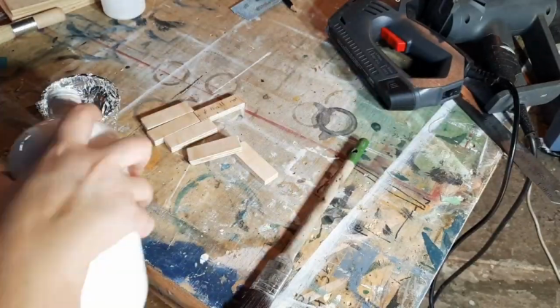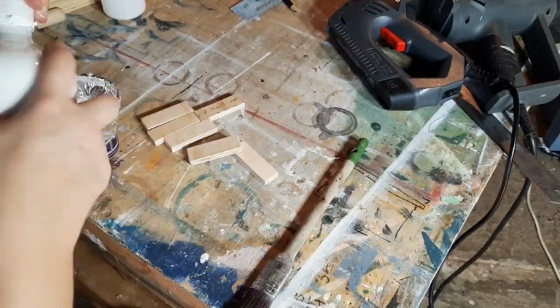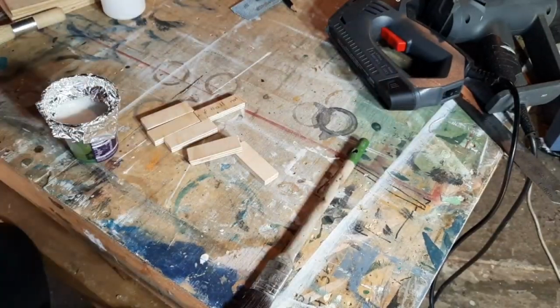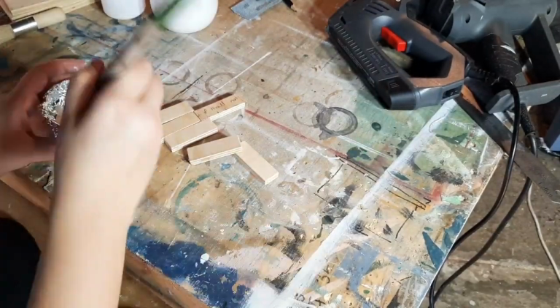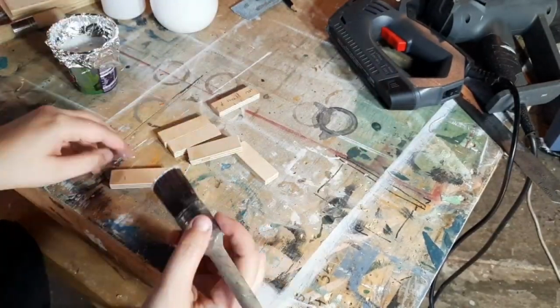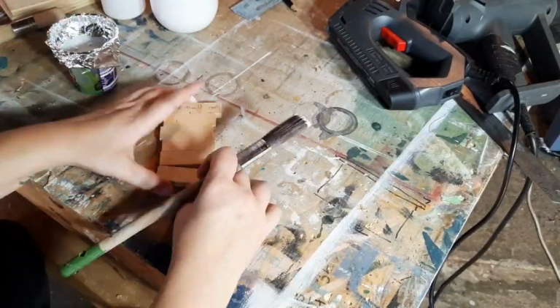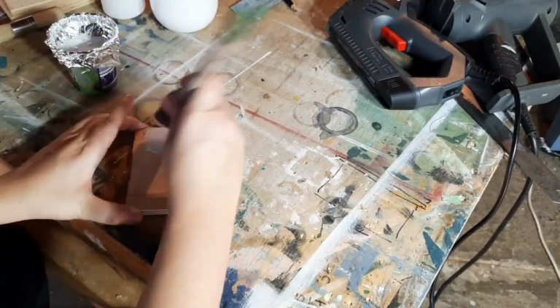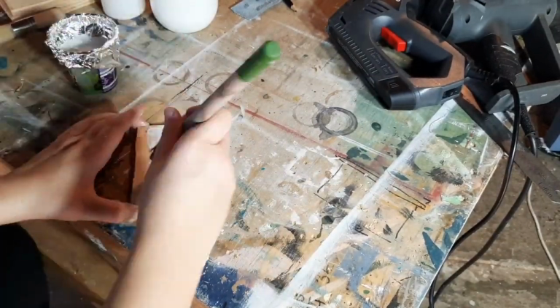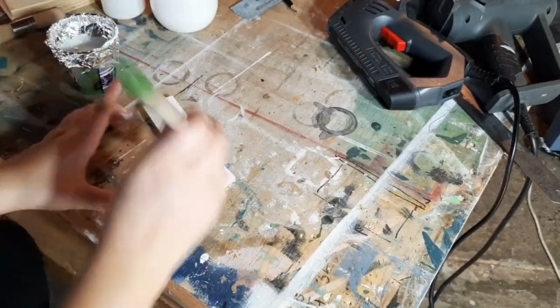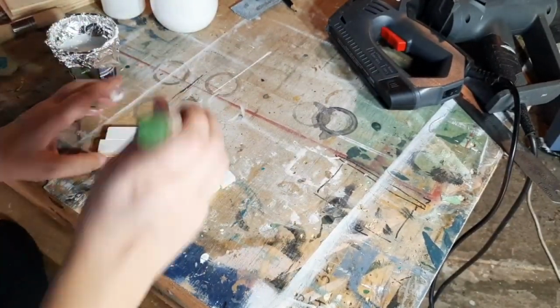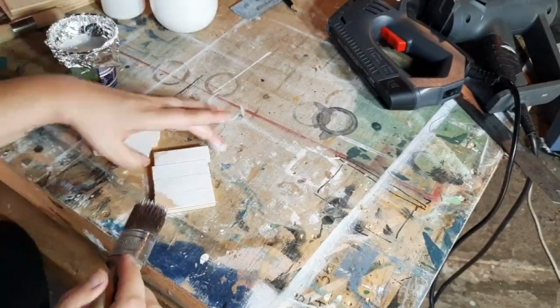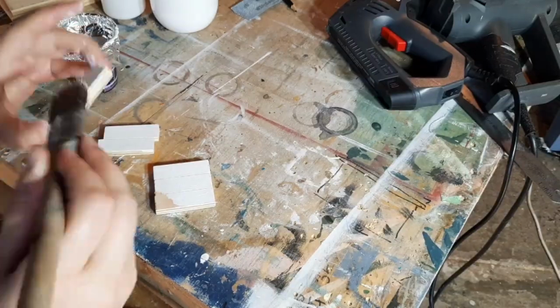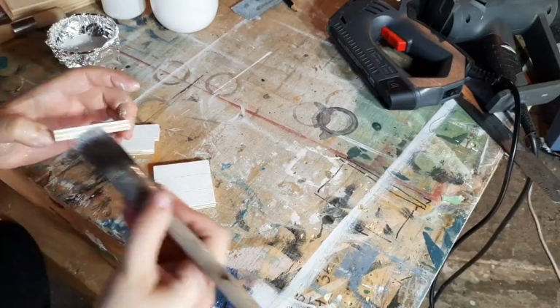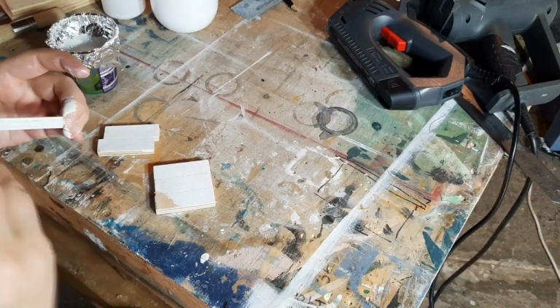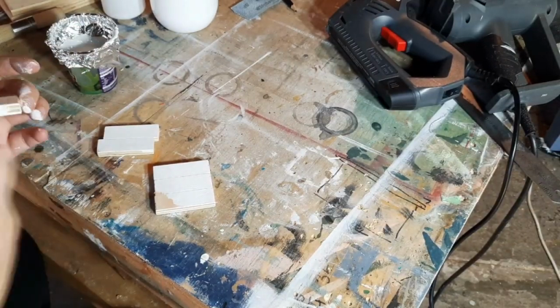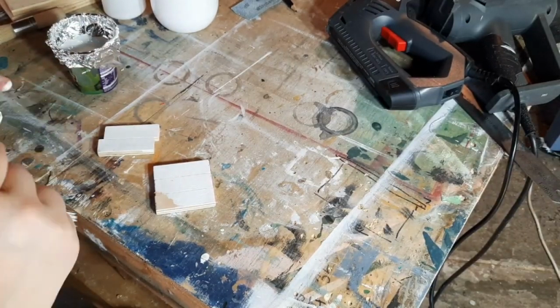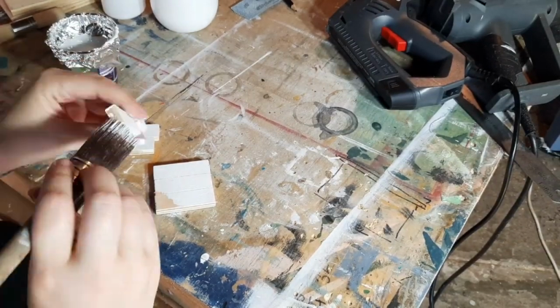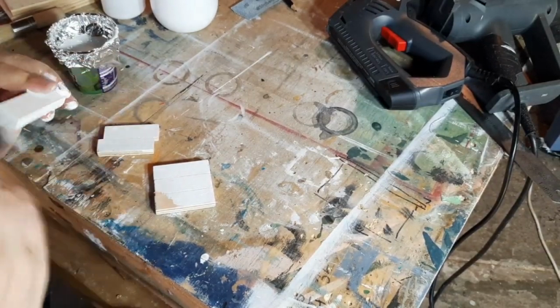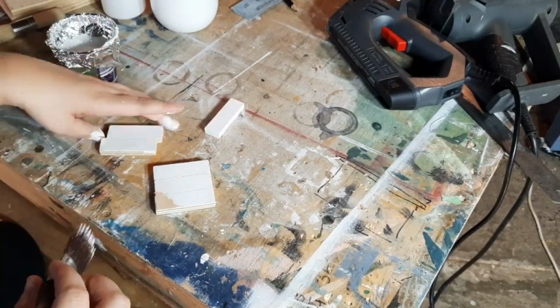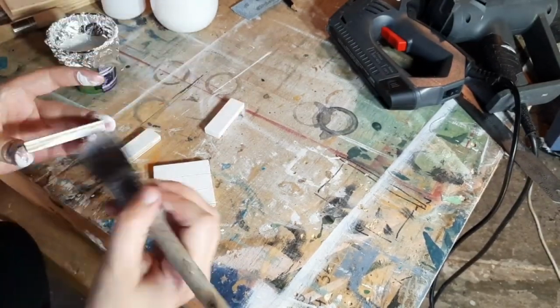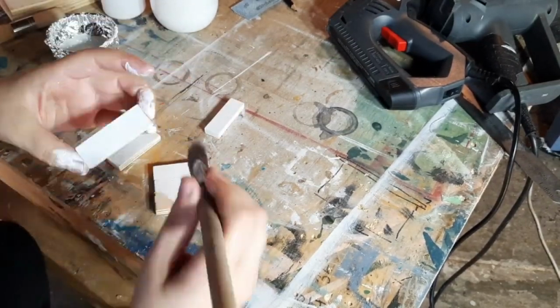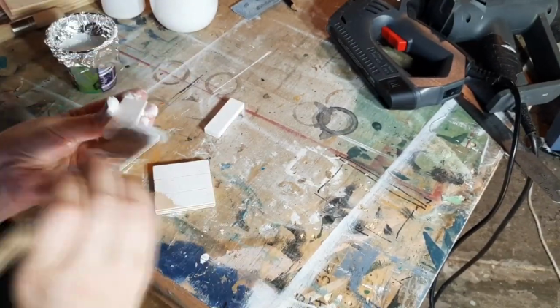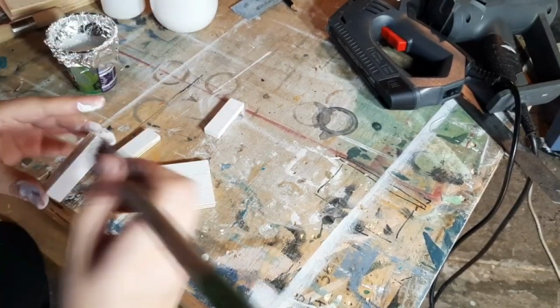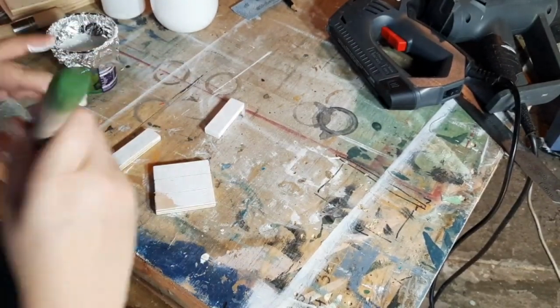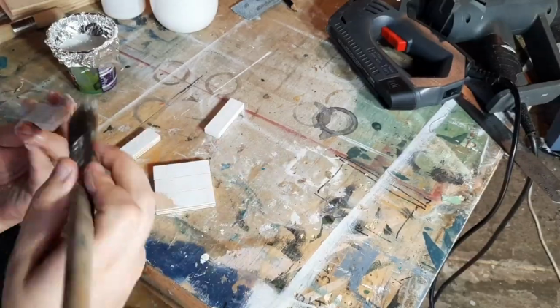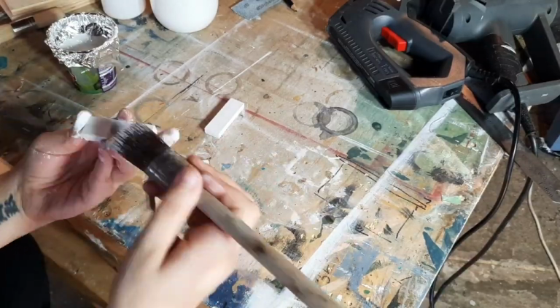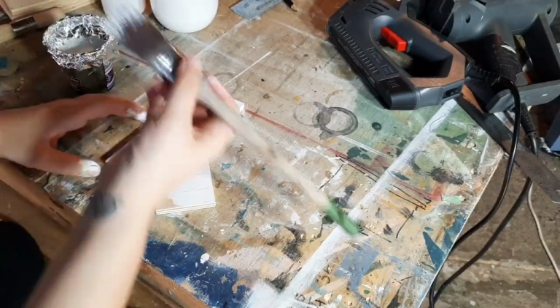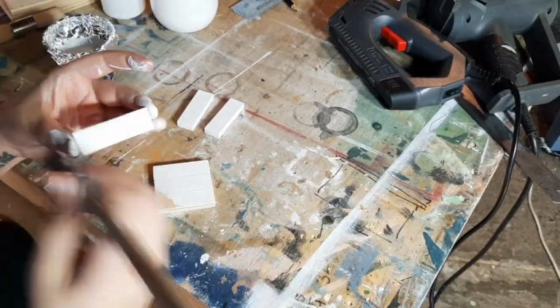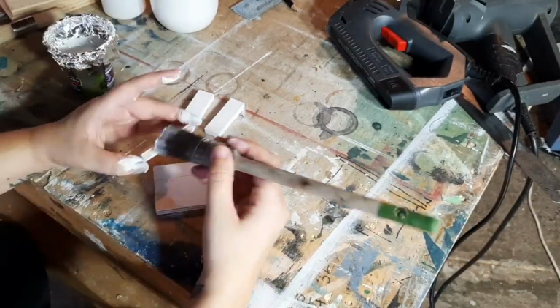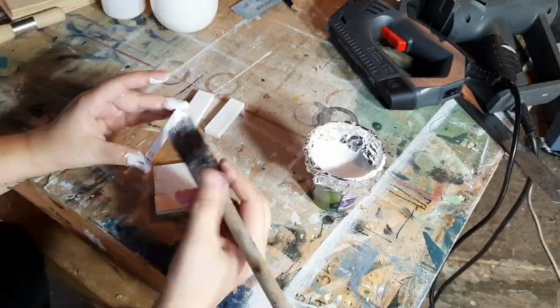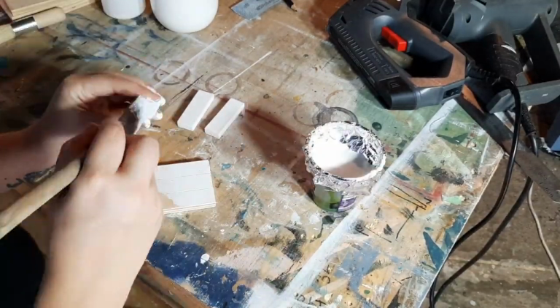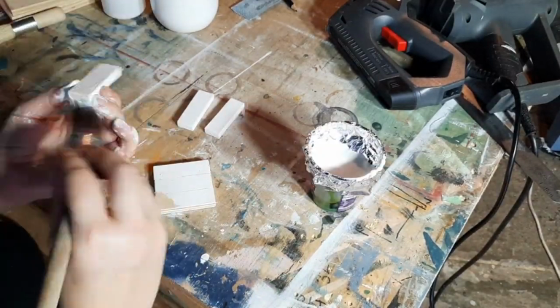Using Daisies Milk to paint the little shelf blocks and the shelves before I install them, just because it'll be easier to paint them and this way I won't get Daisies Milk all over my freshly stenciled background.